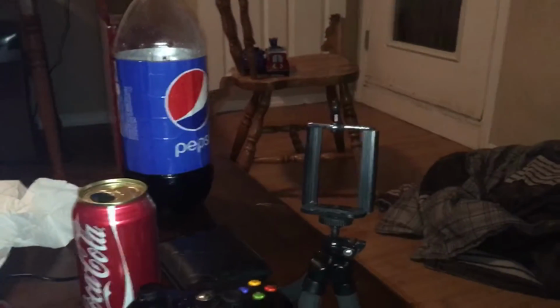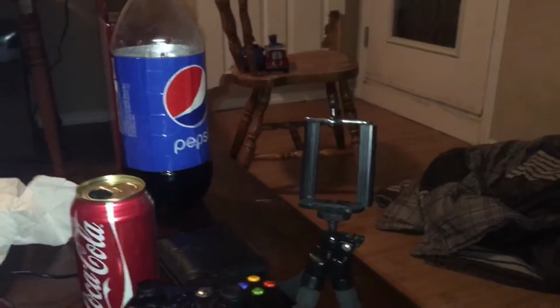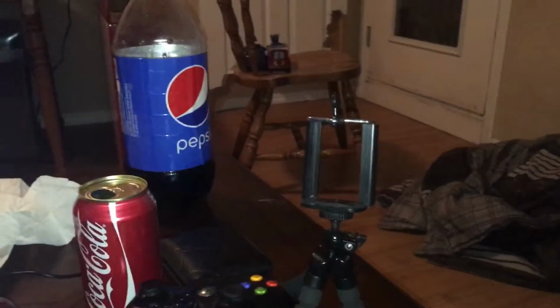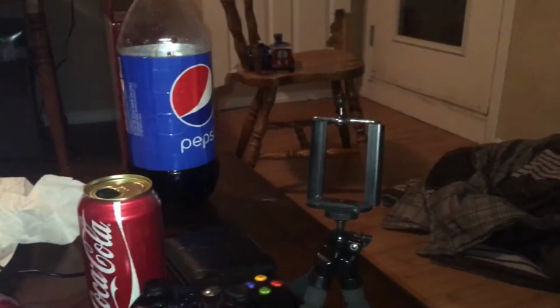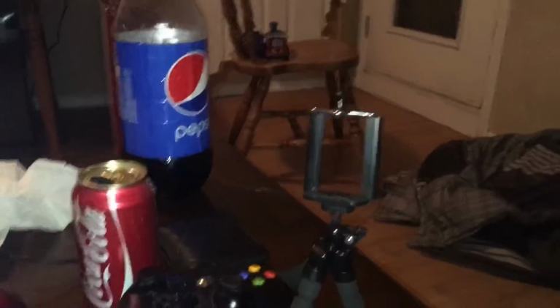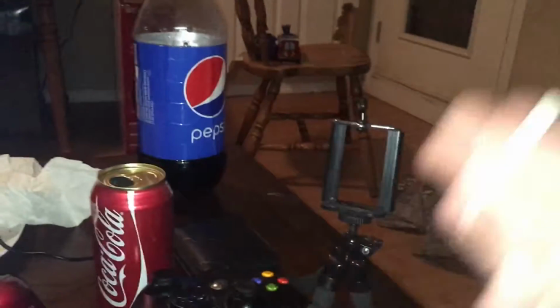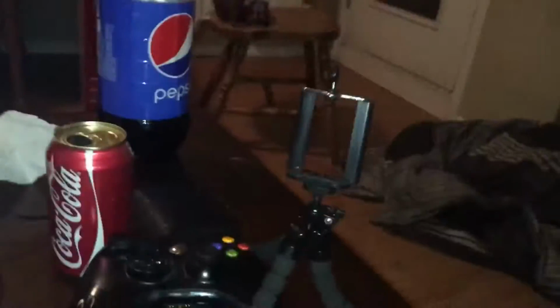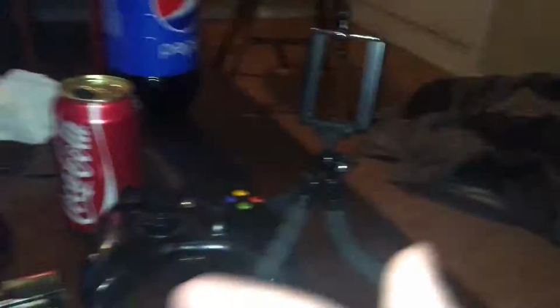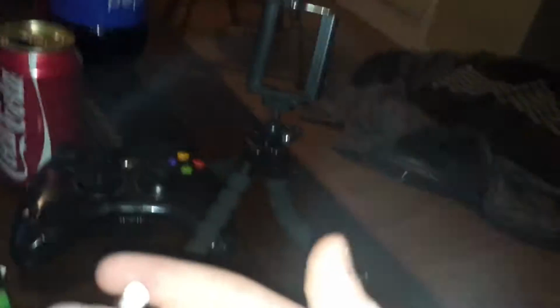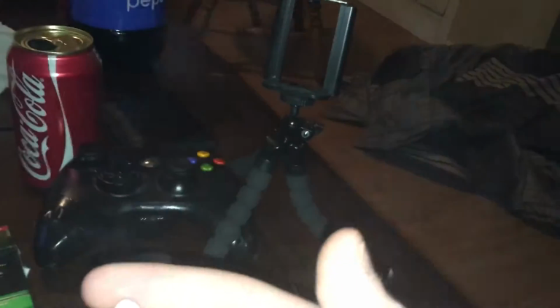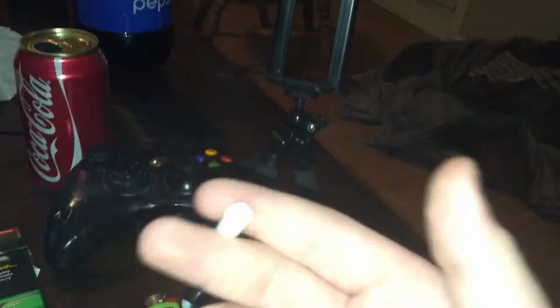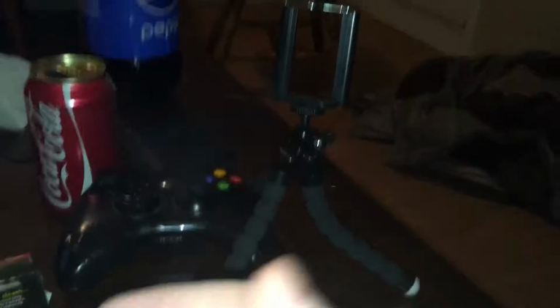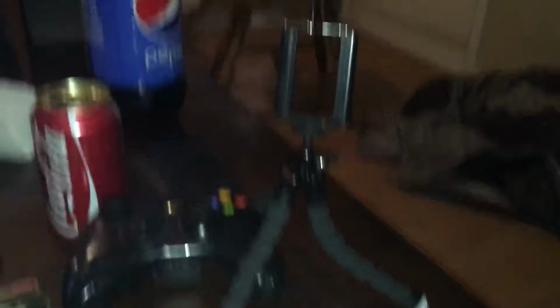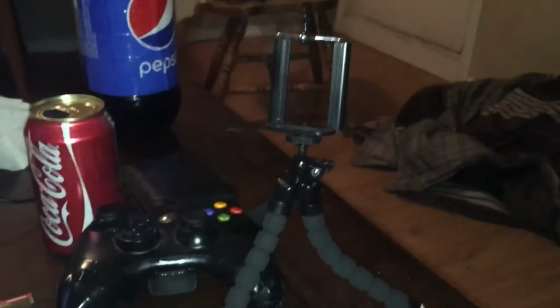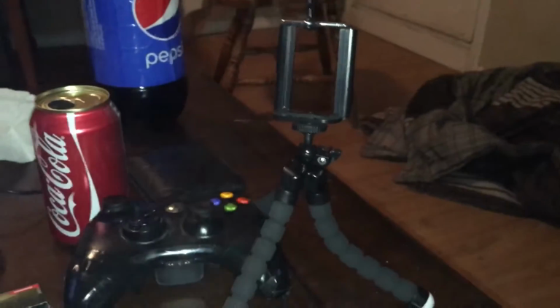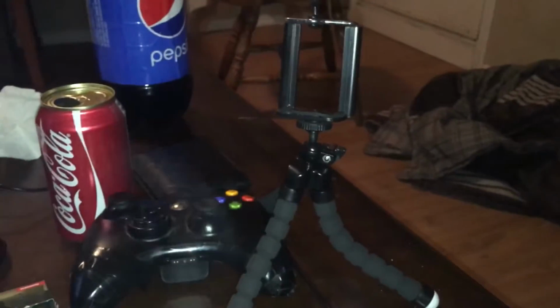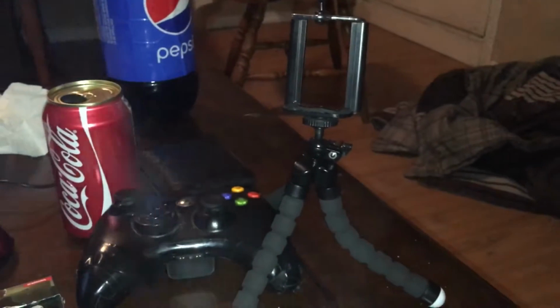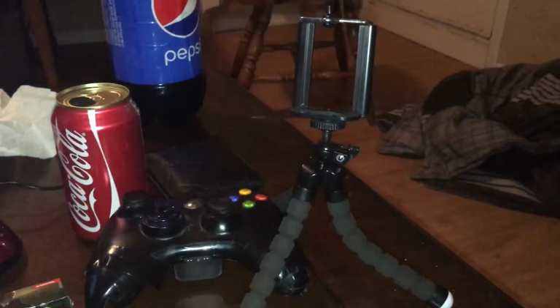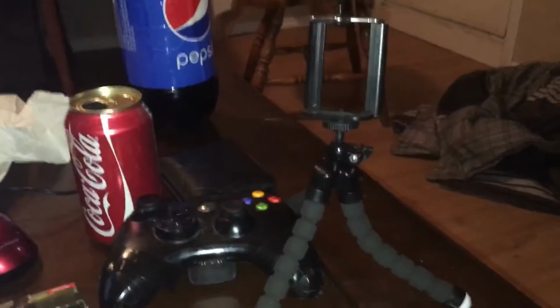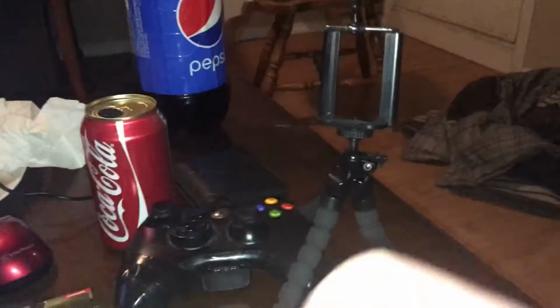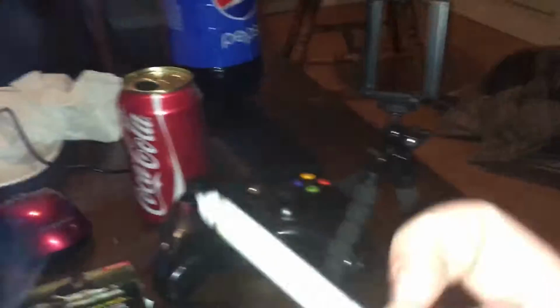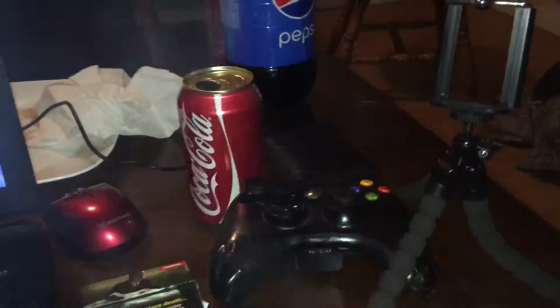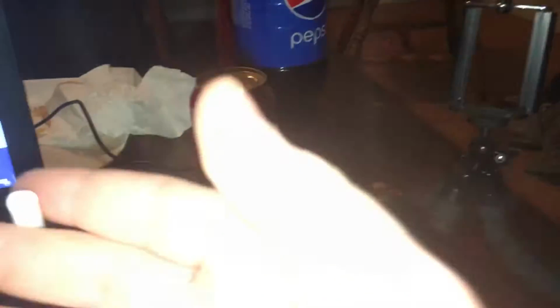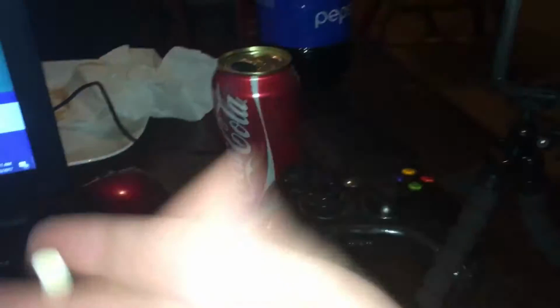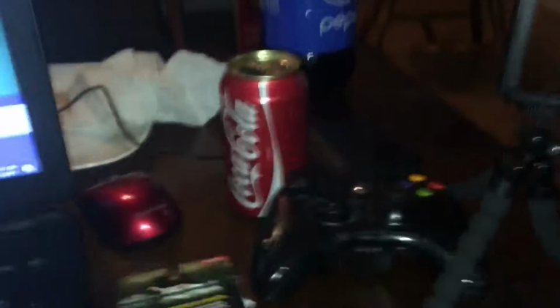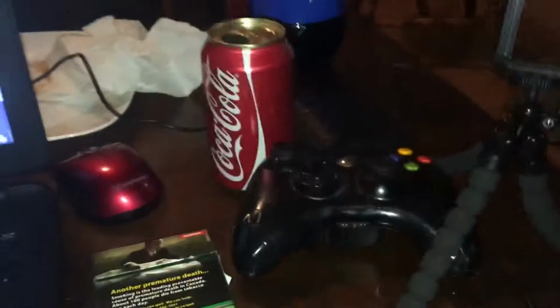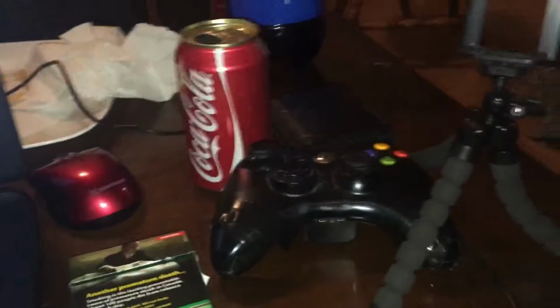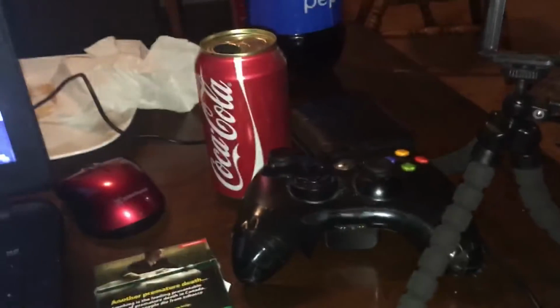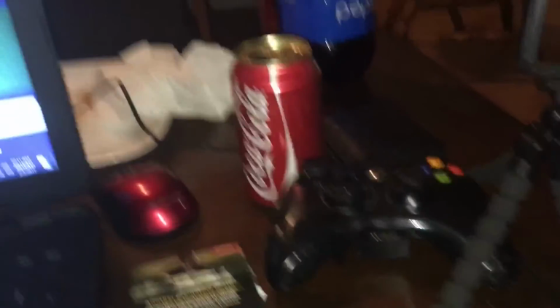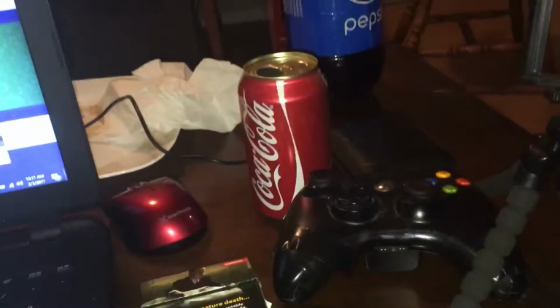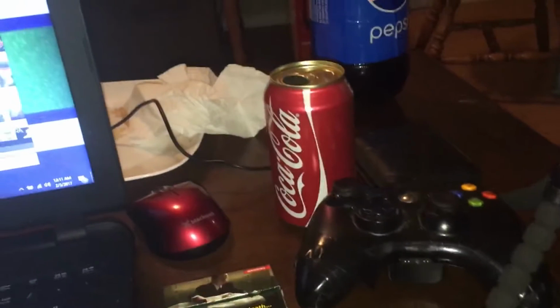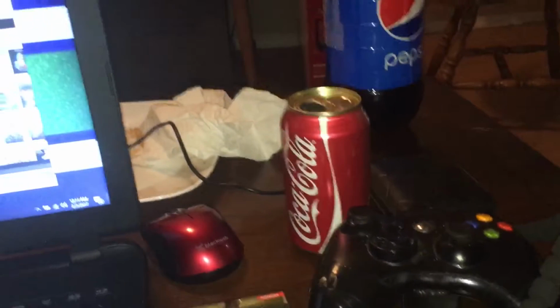It's just a stand that I bought at the dollar store. Today when I went there I also went to go get a mouse, since I didn't have one.